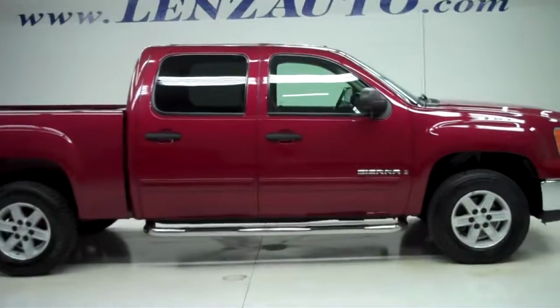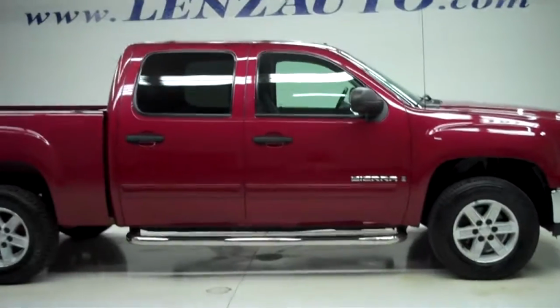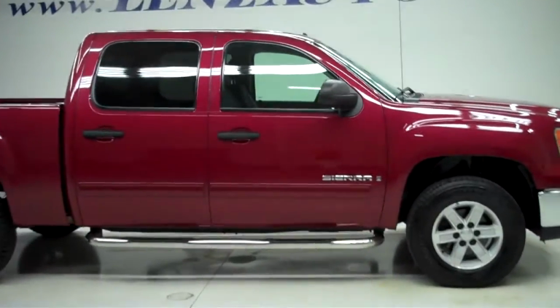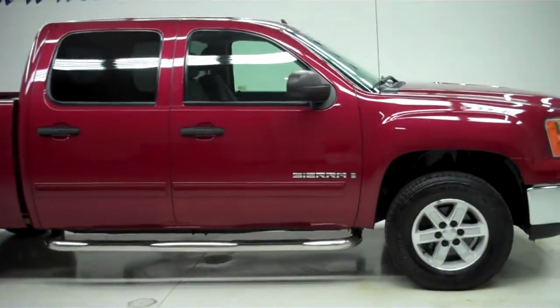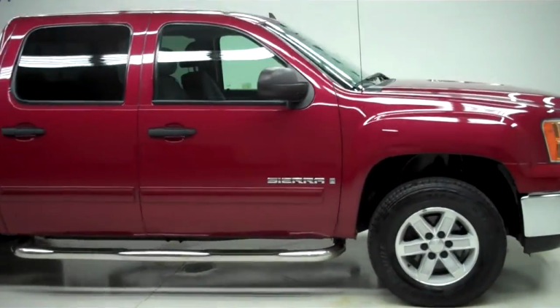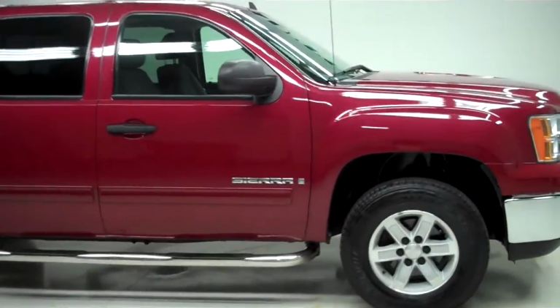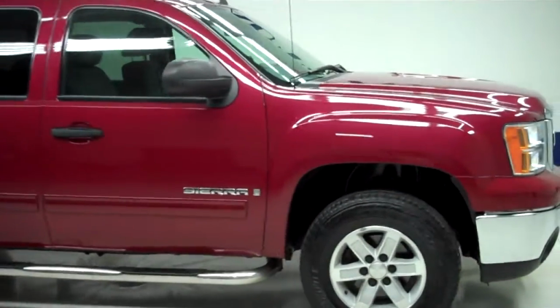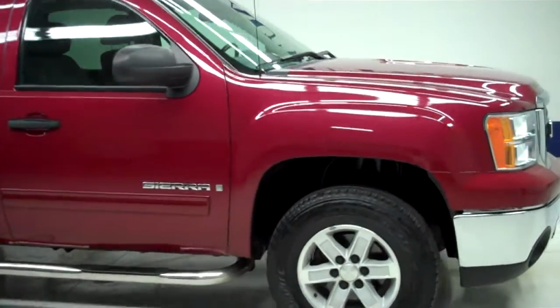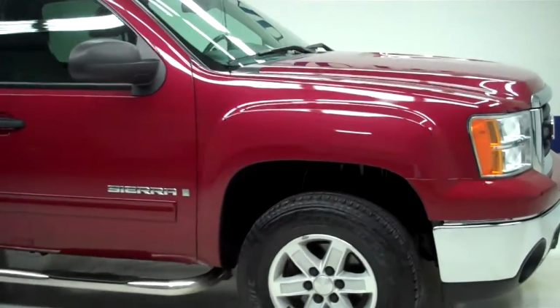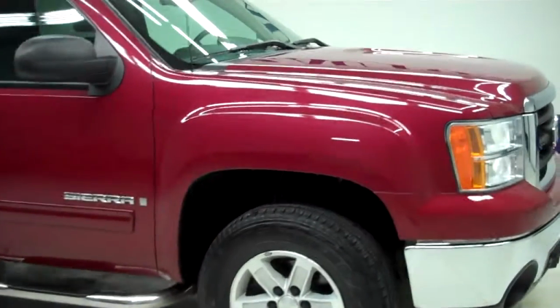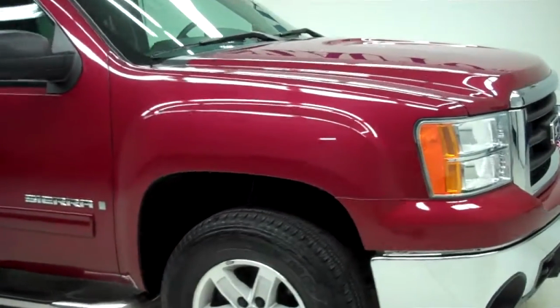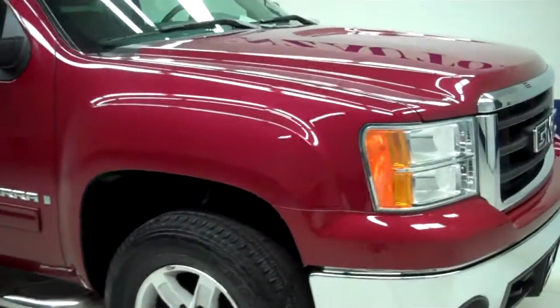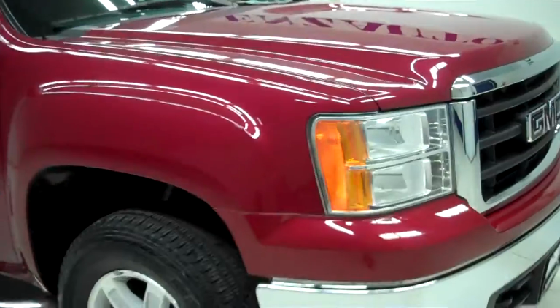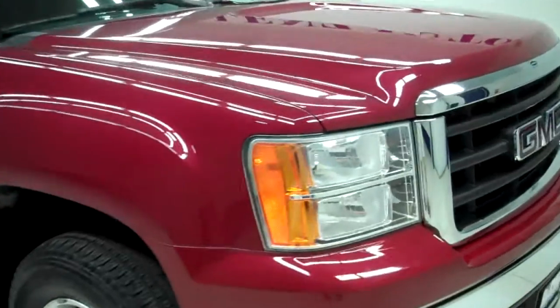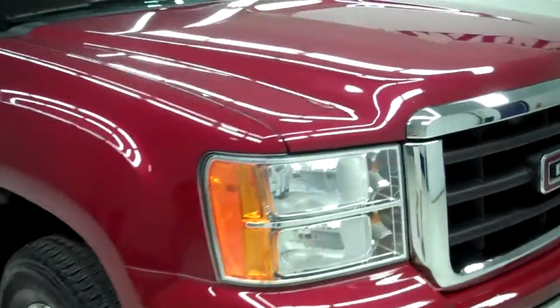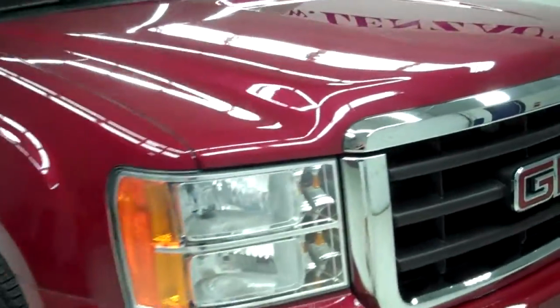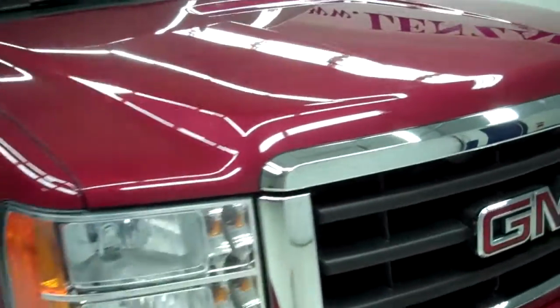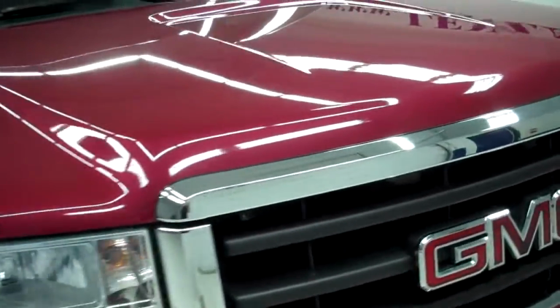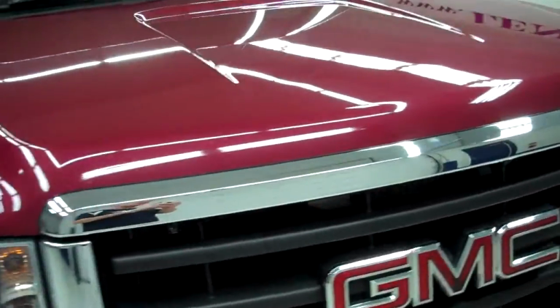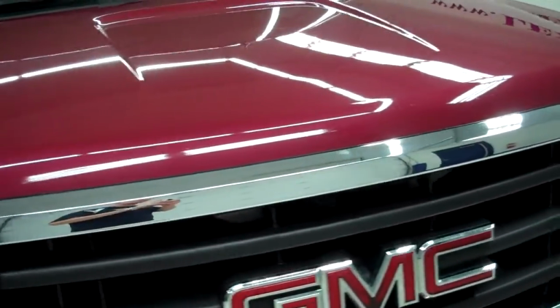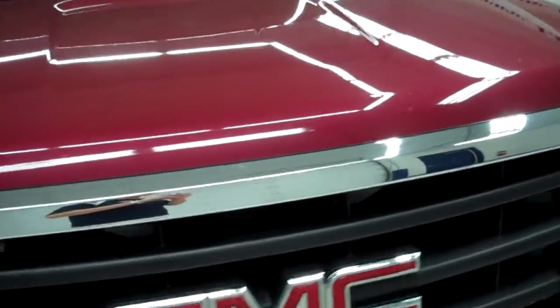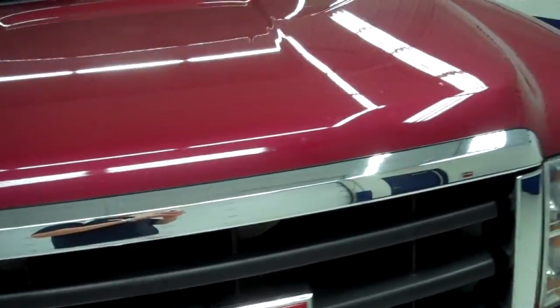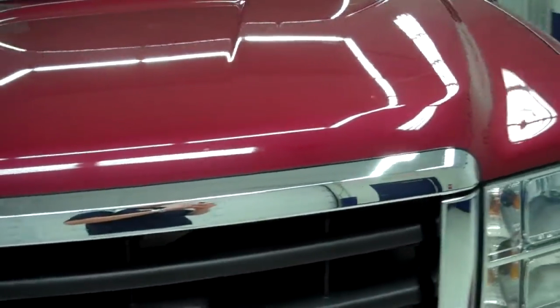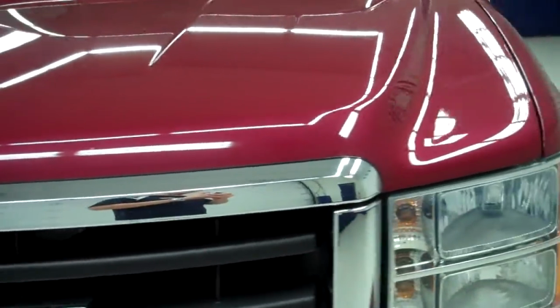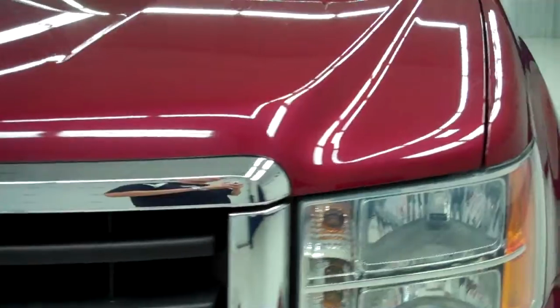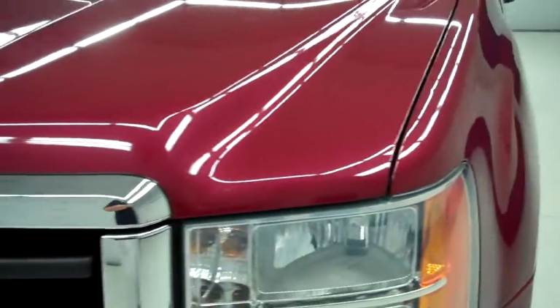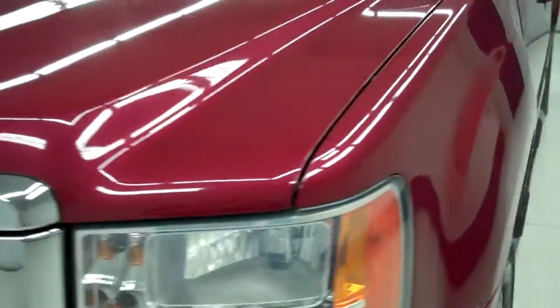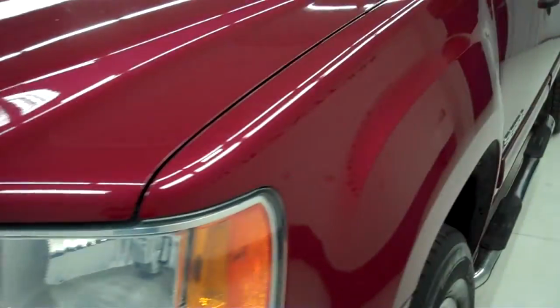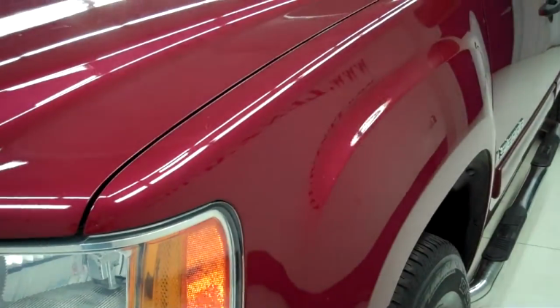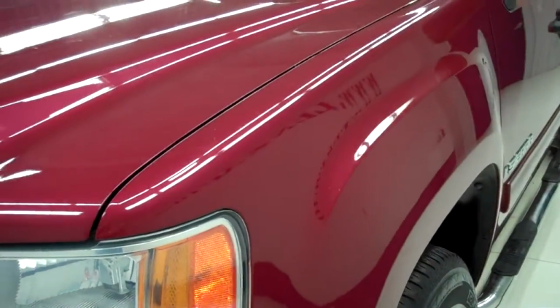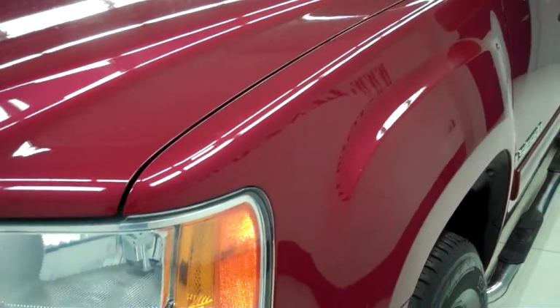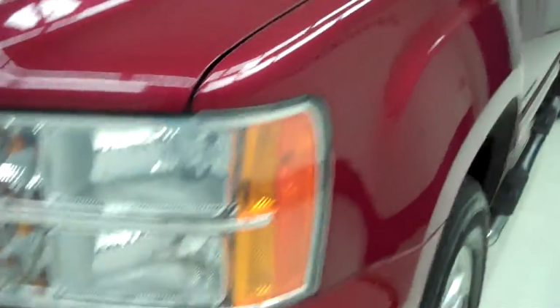This is stock number B4029A, a 2007 GMC Sierra, crew cab, short box, new body style. This truck has a 5.3 liter V8 engine with active fuel management.